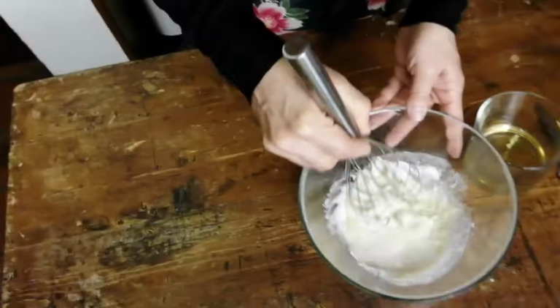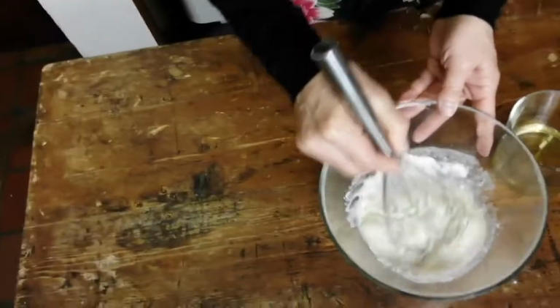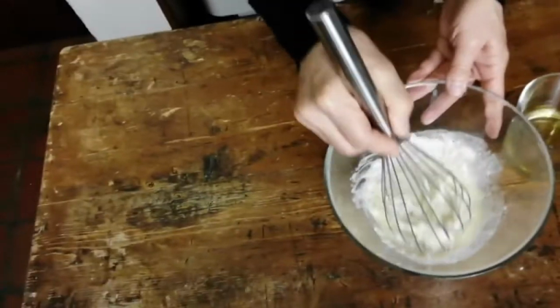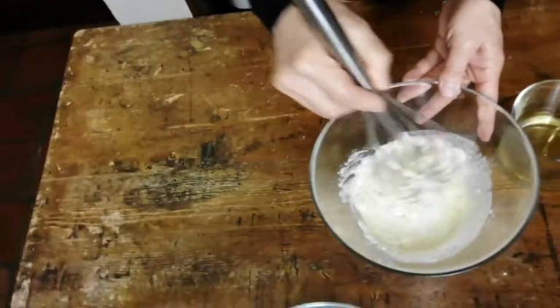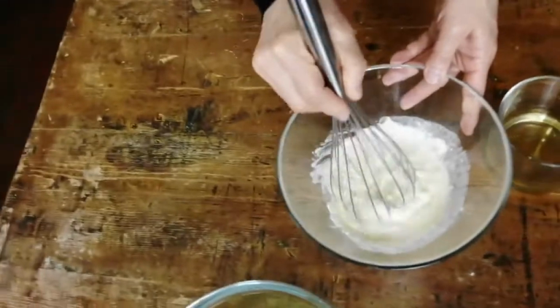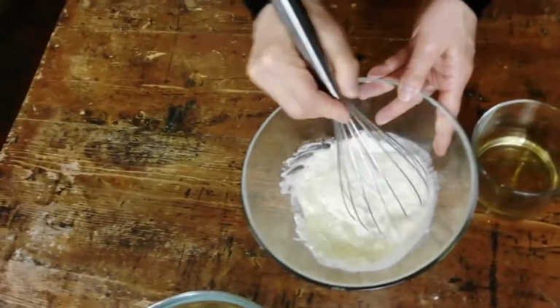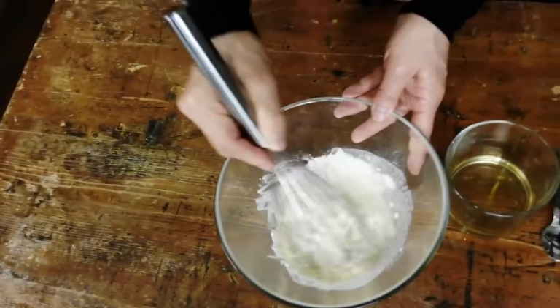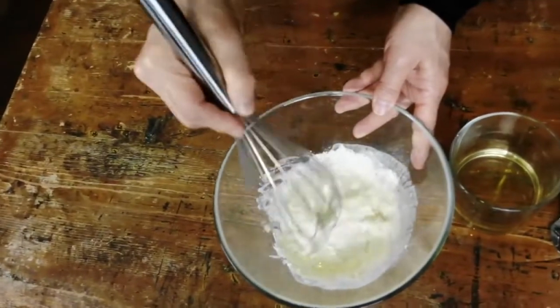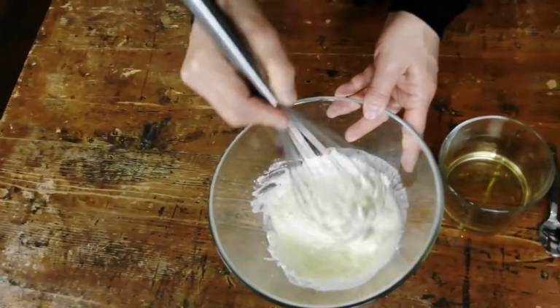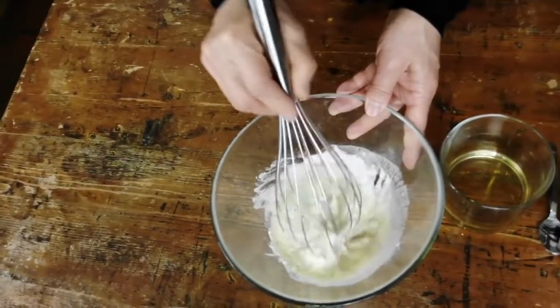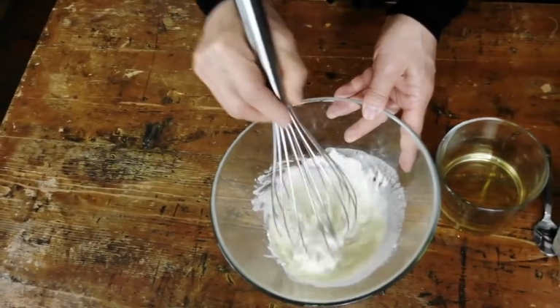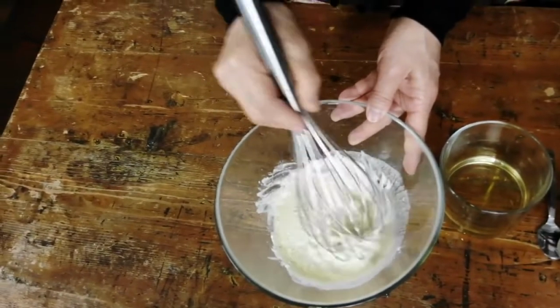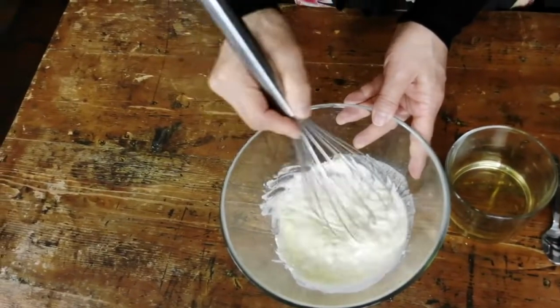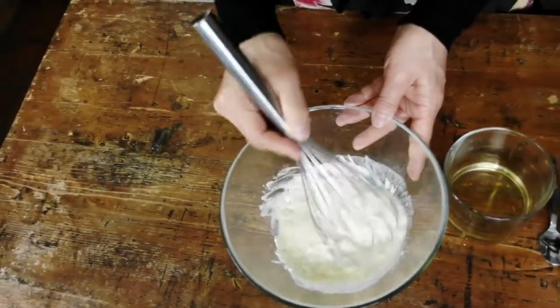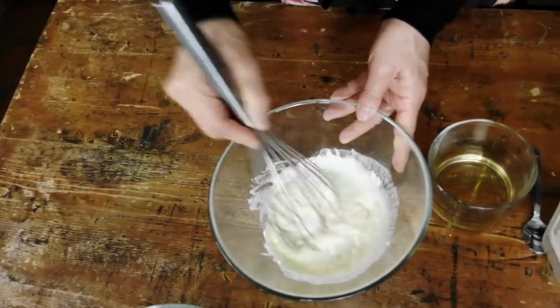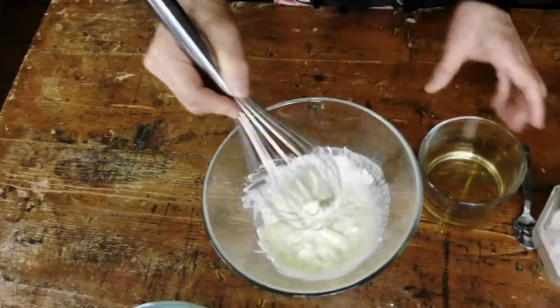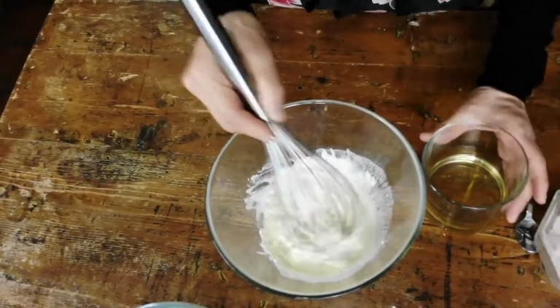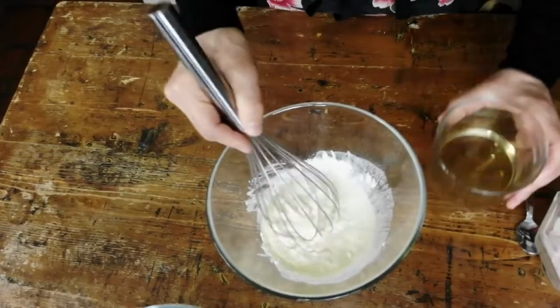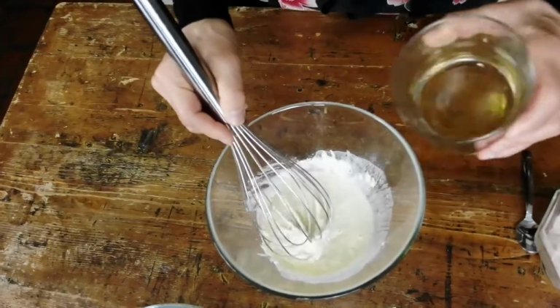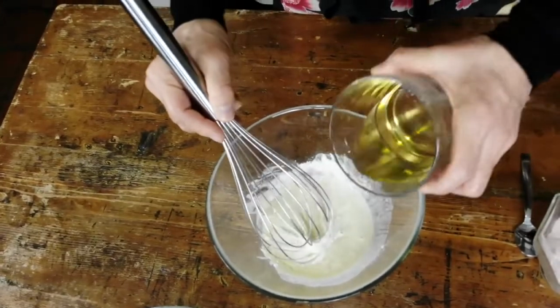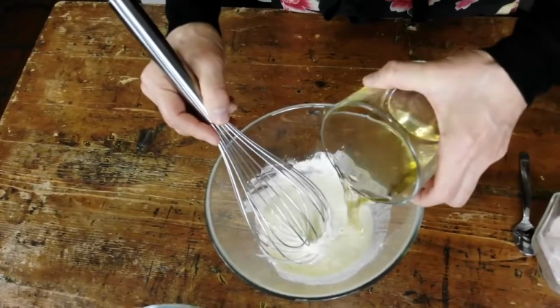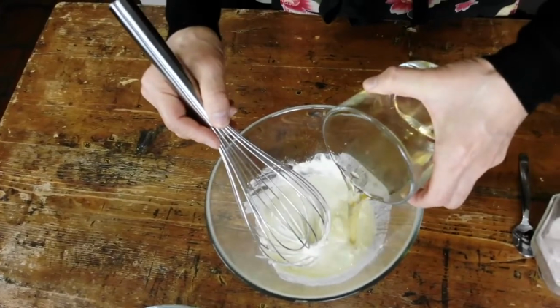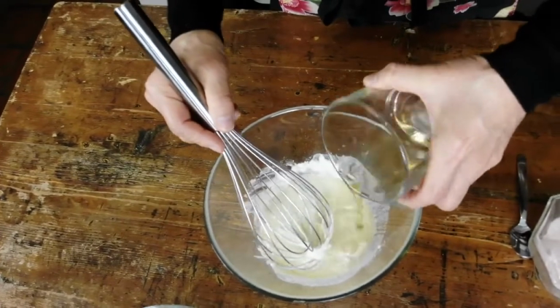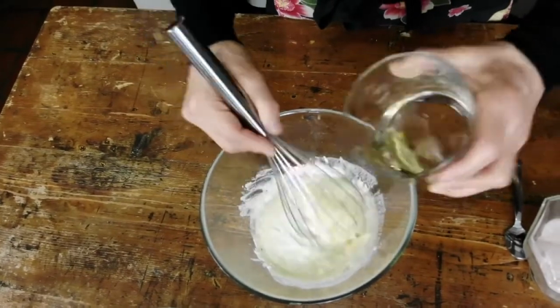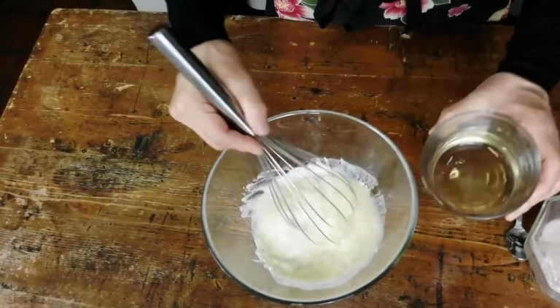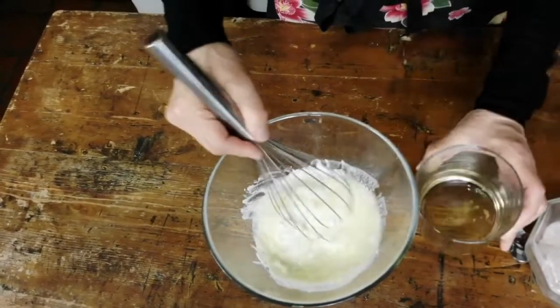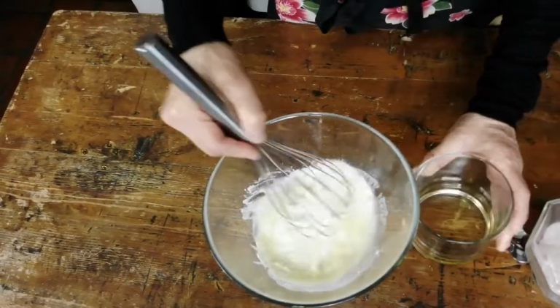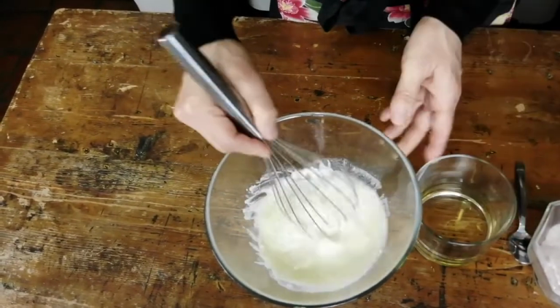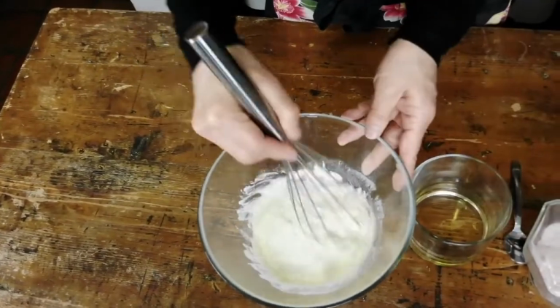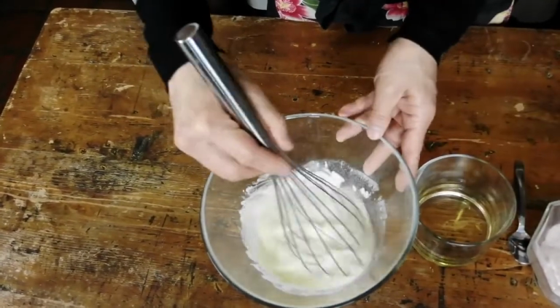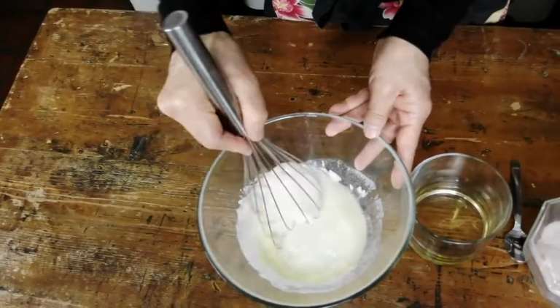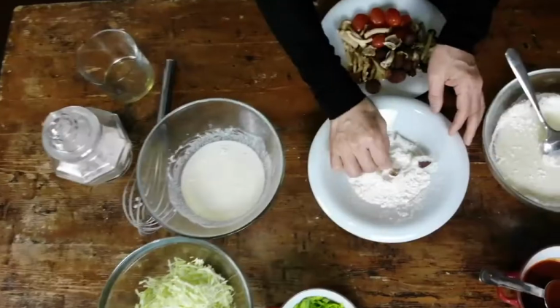Now let's prepare the batter for Okonomiyaki. Simply mix the flour and the broth. Mix it very well with a whisk.